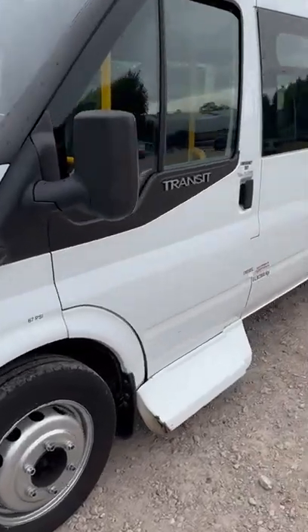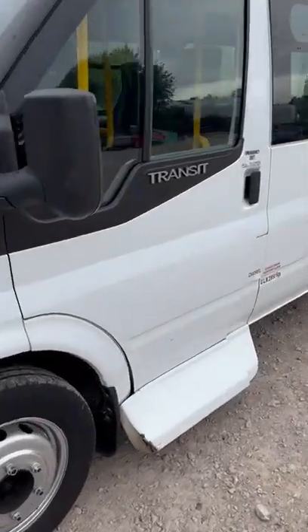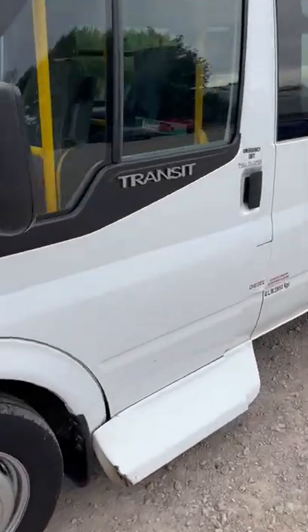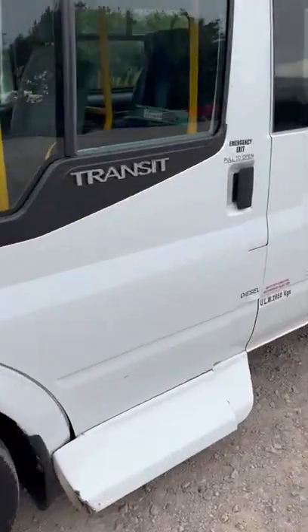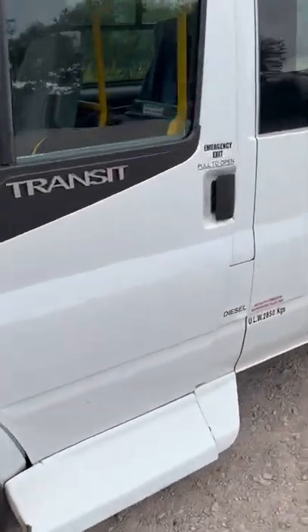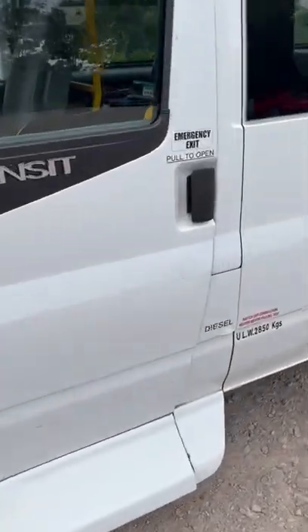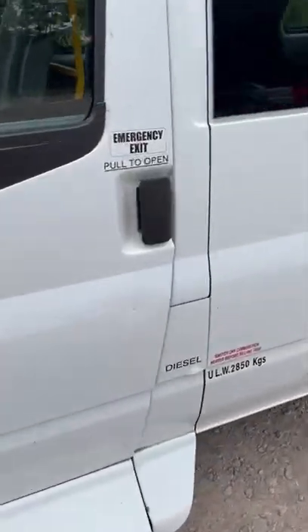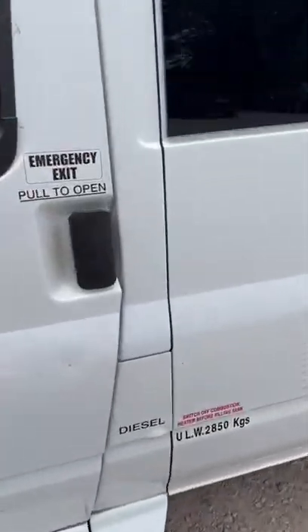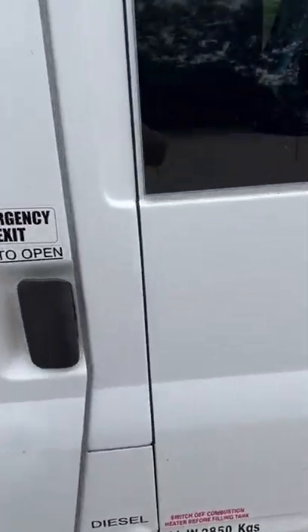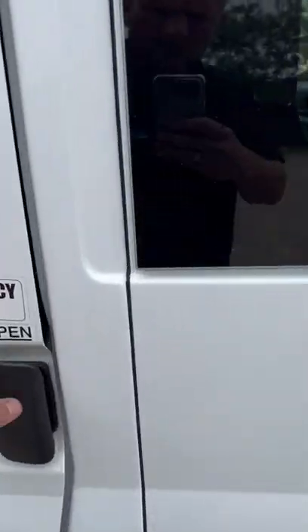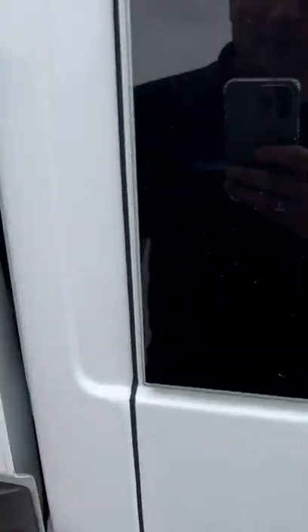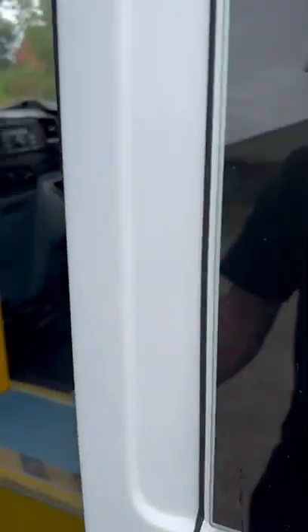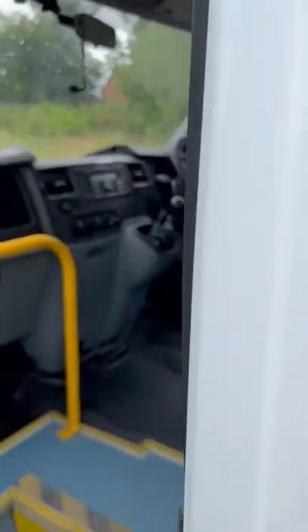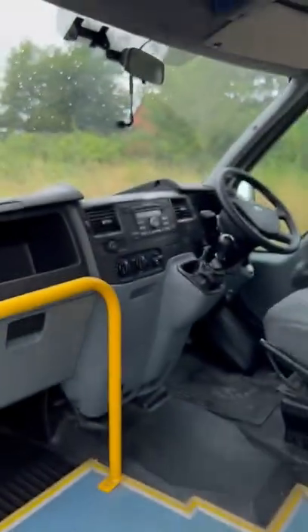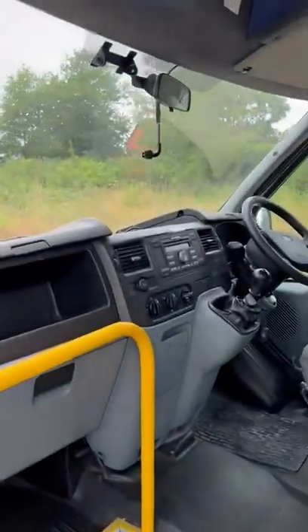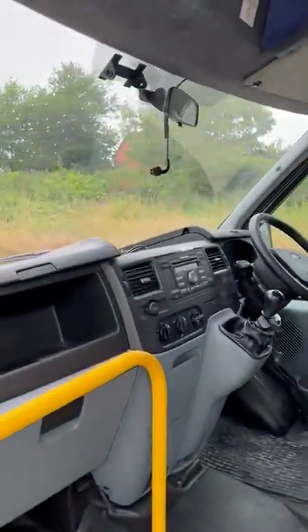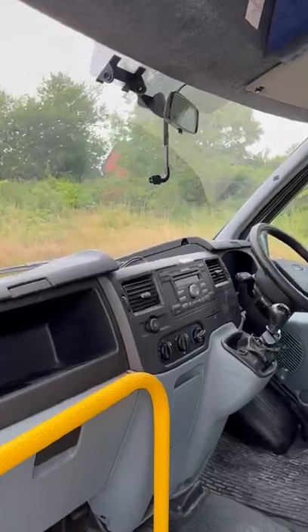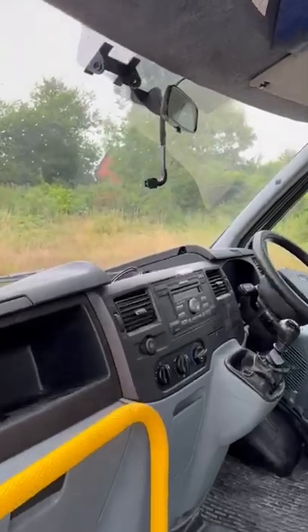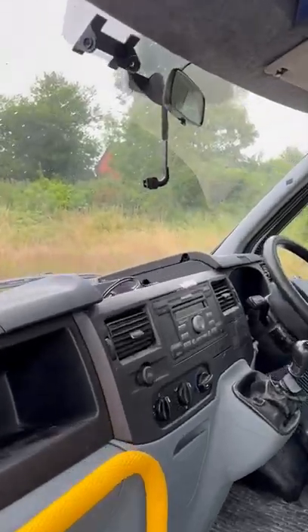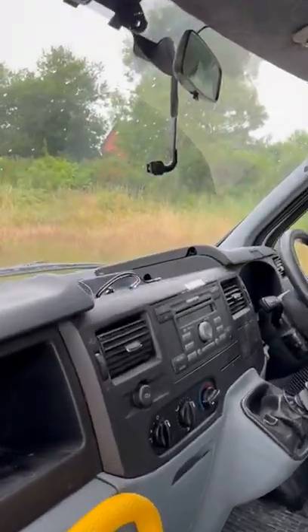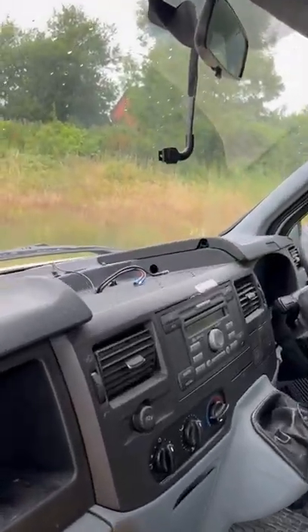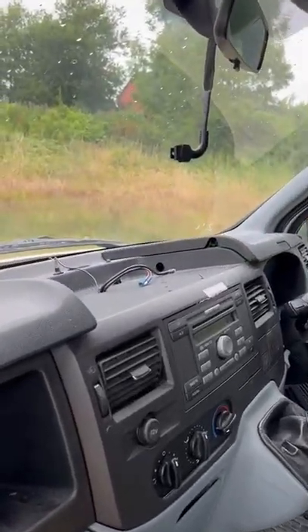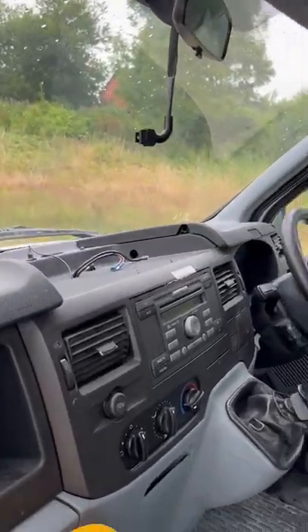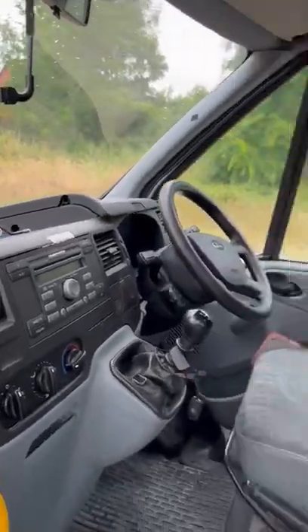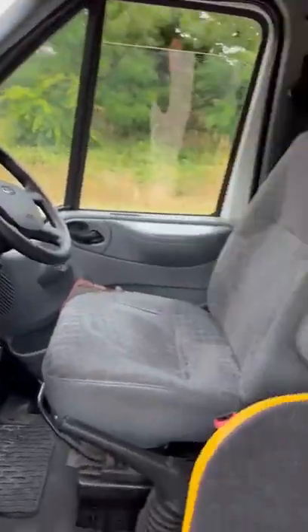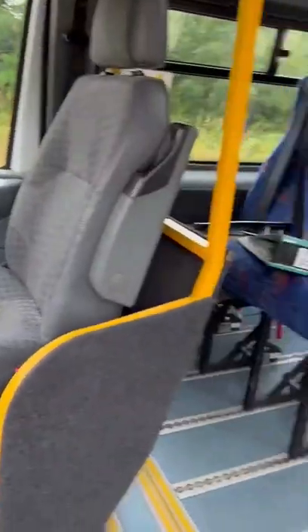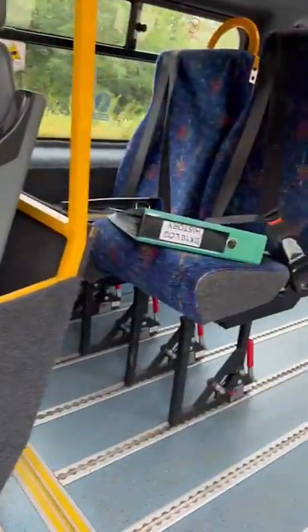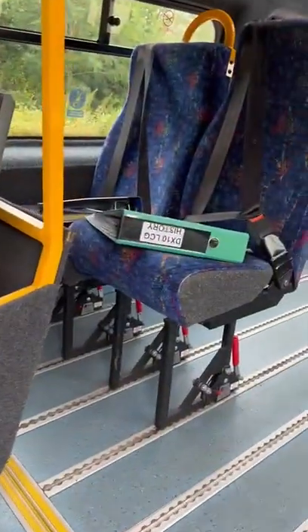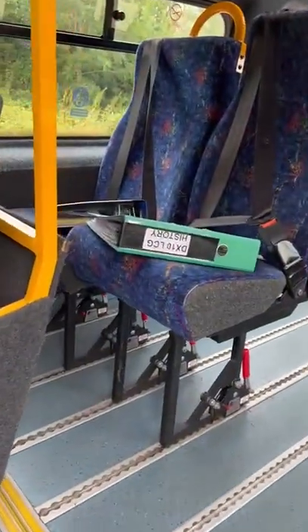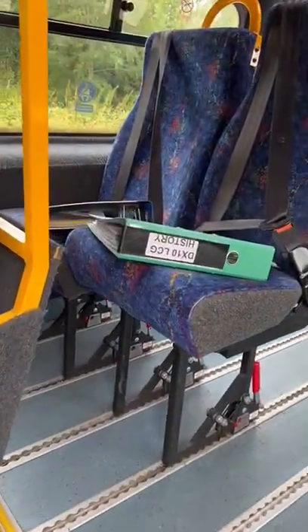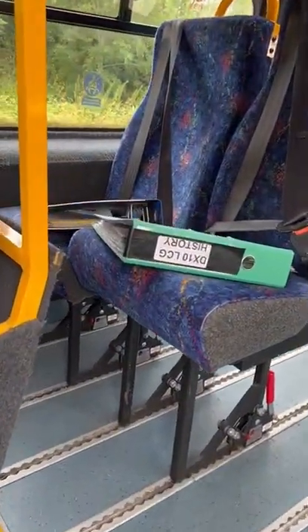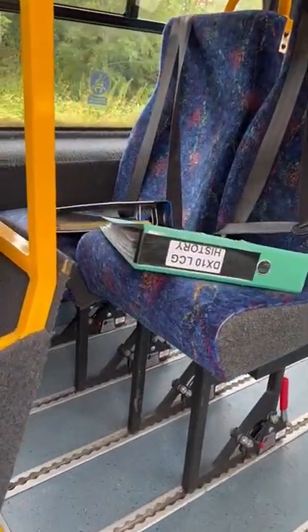Front entry step here, get your wires there for your dash cam and your tachograph, loads of service history.